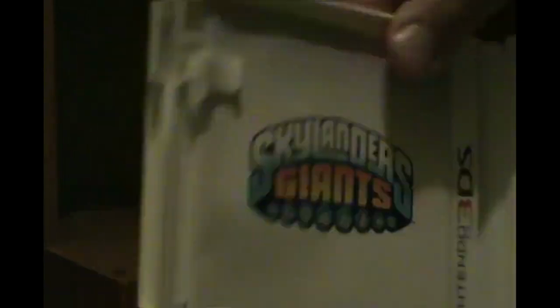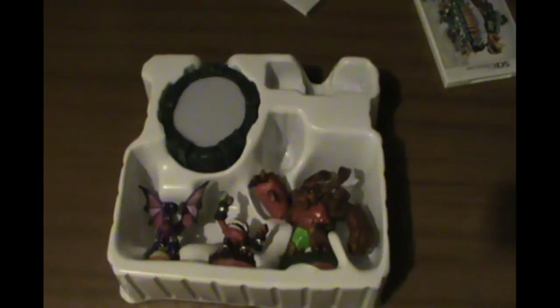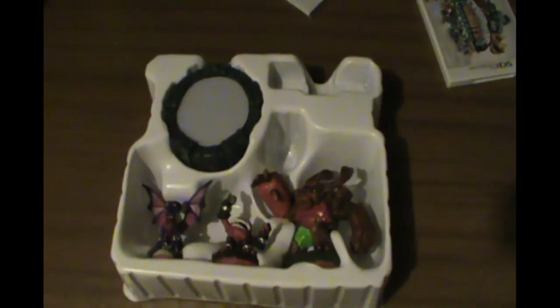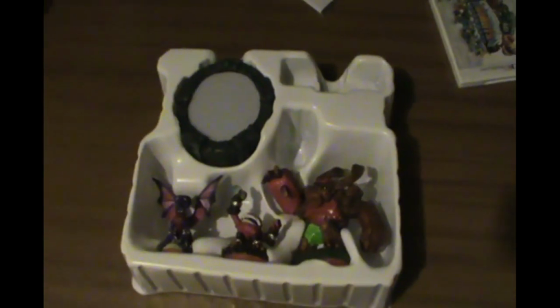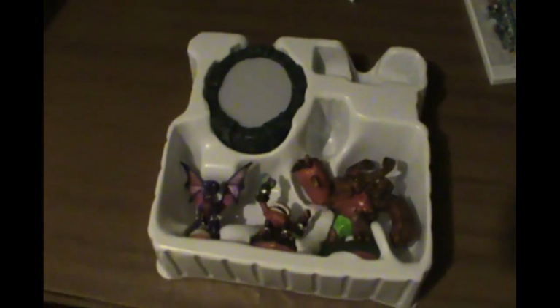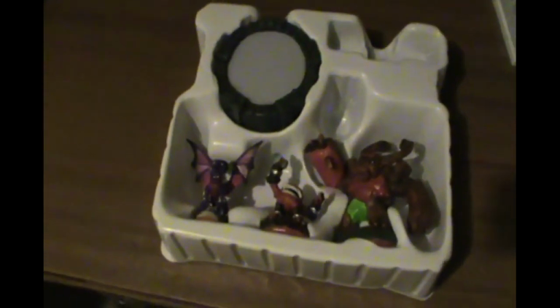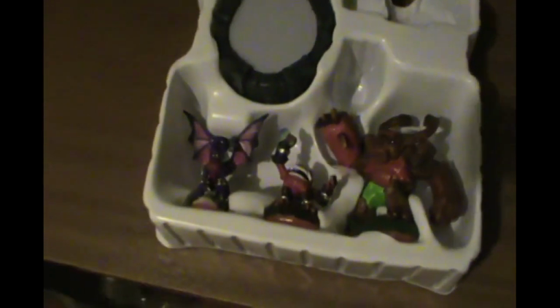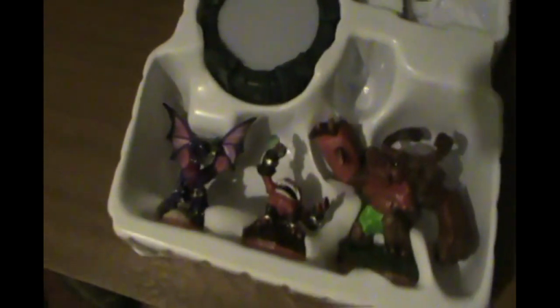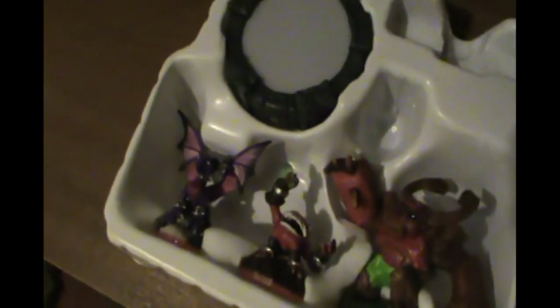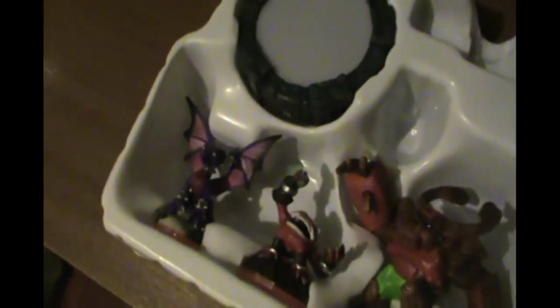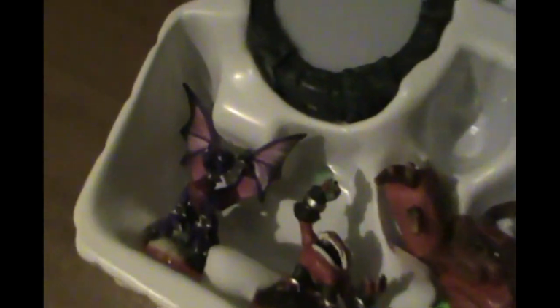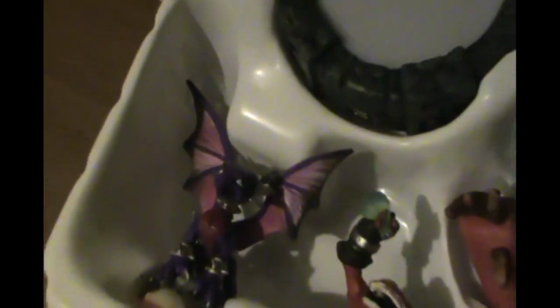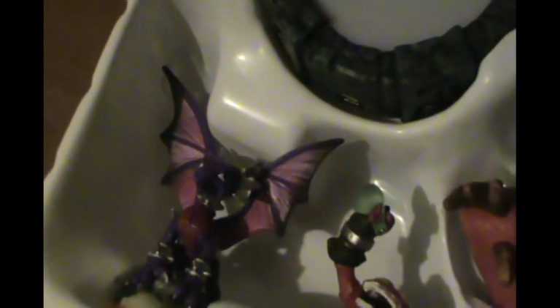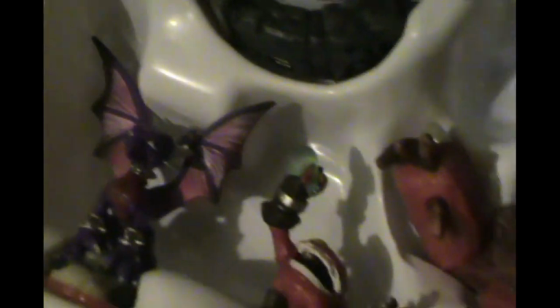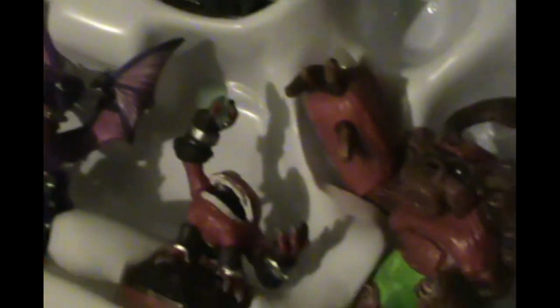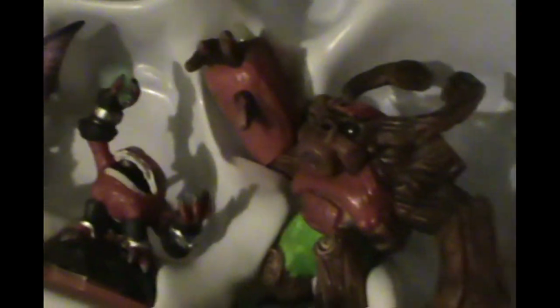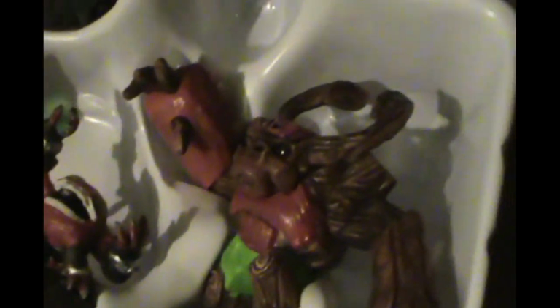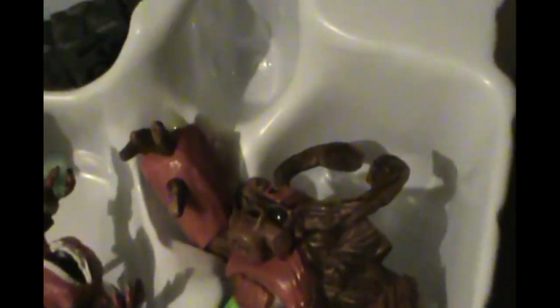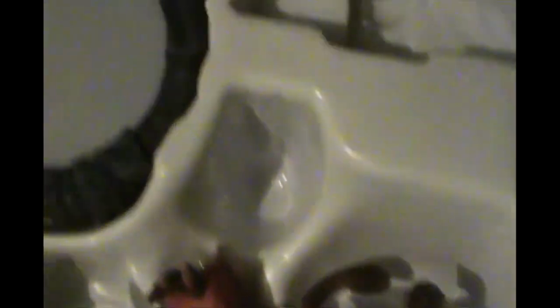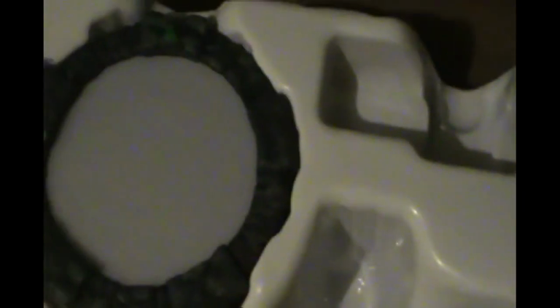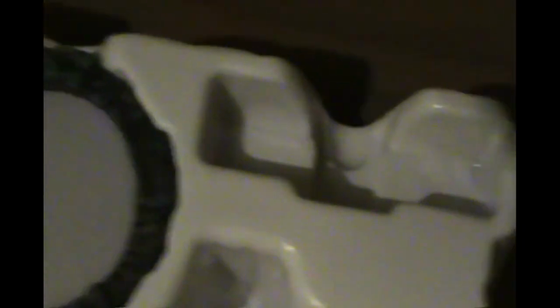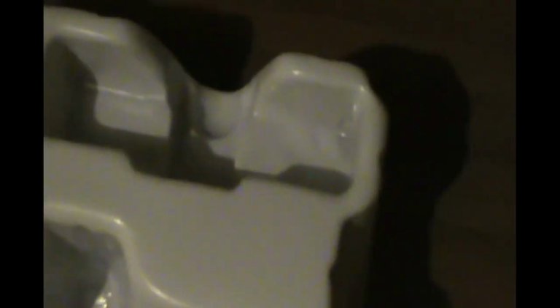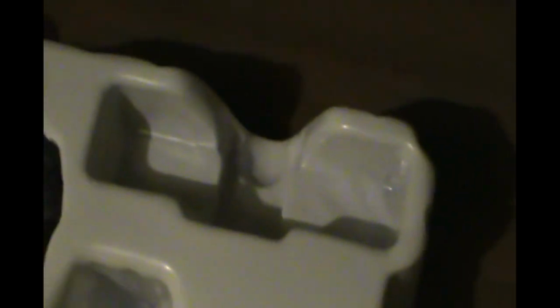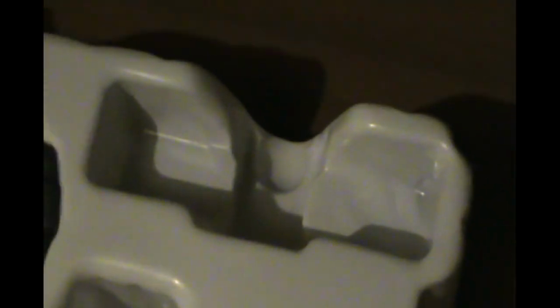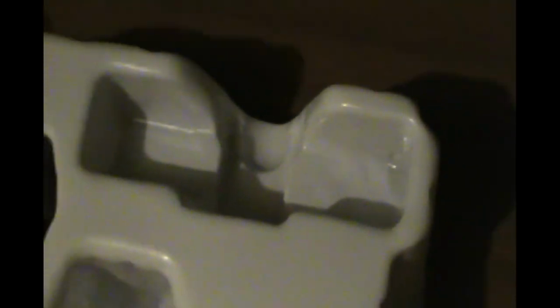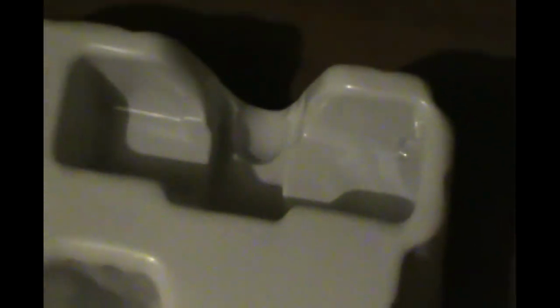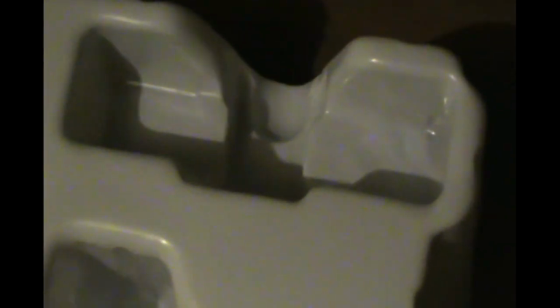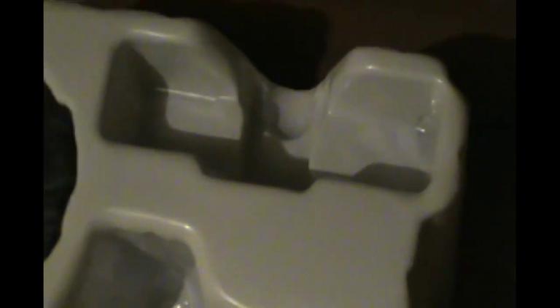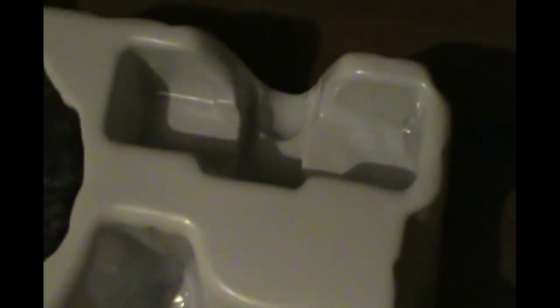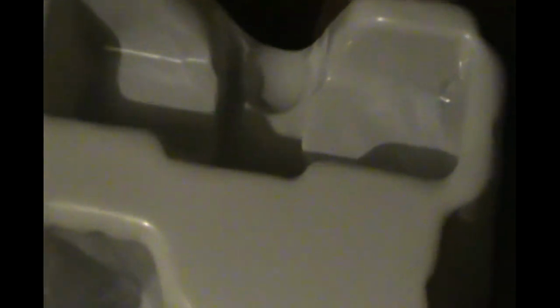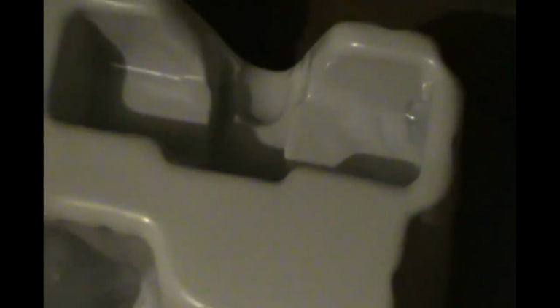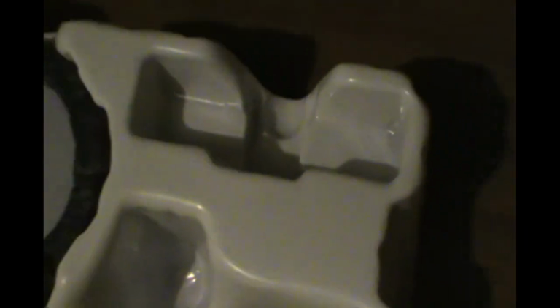Here we have the gimmick of this box, which are the toys. There is the portal and... oh no! The box came without the USB cable, like the other version had.